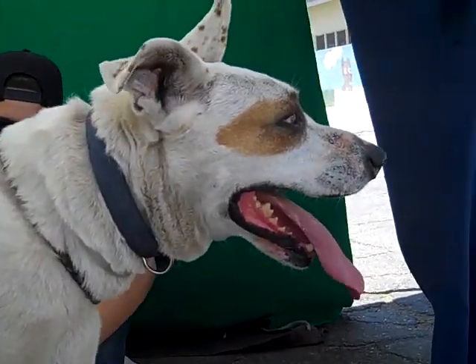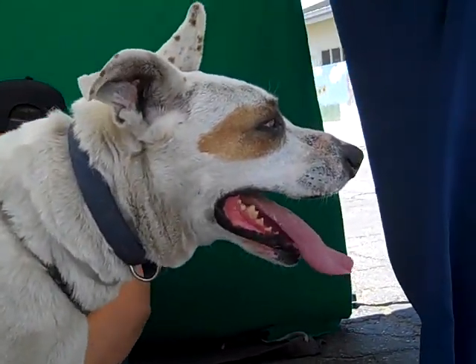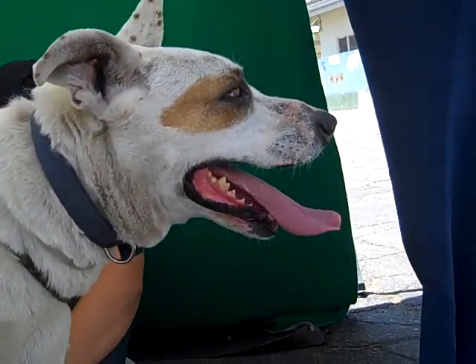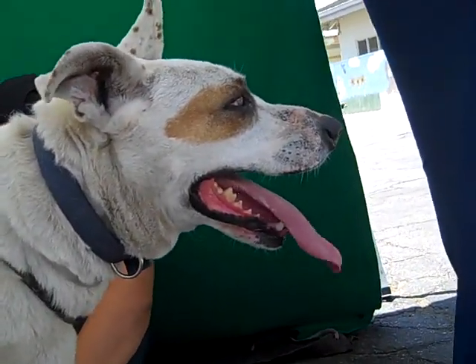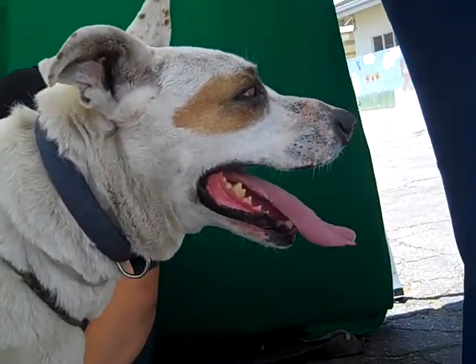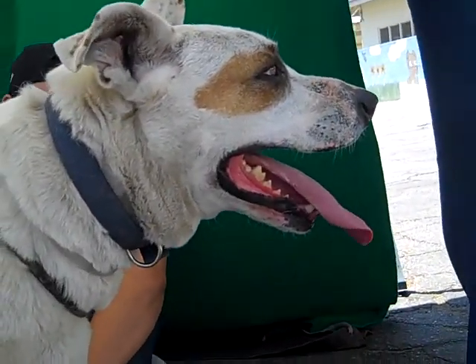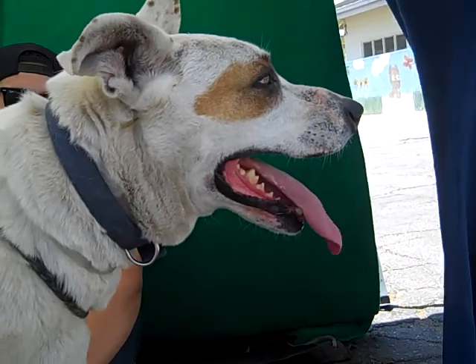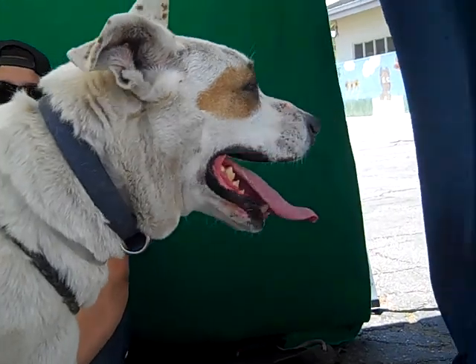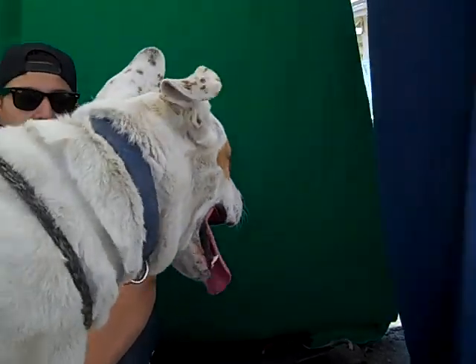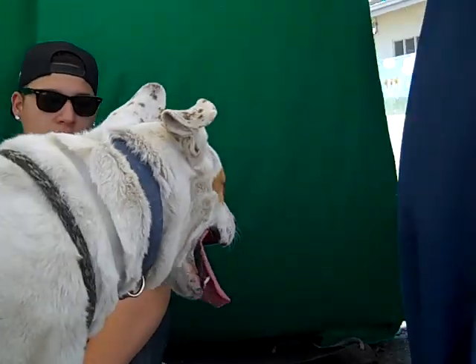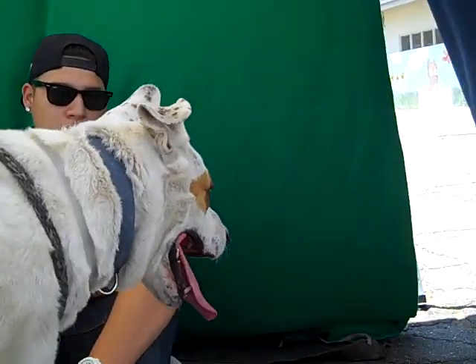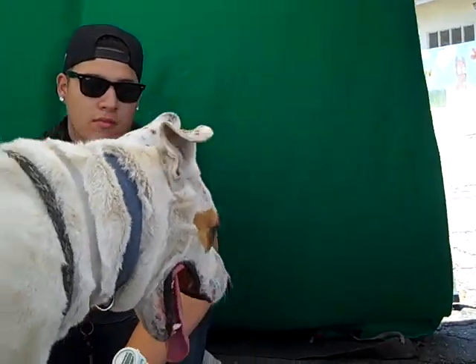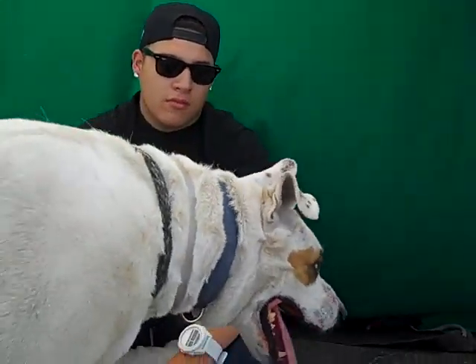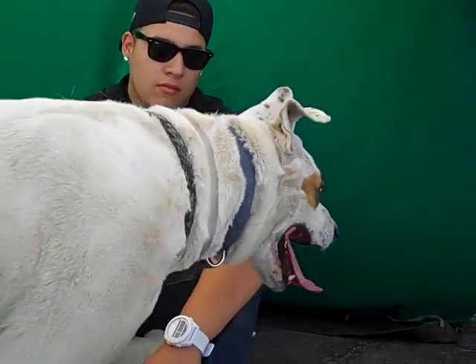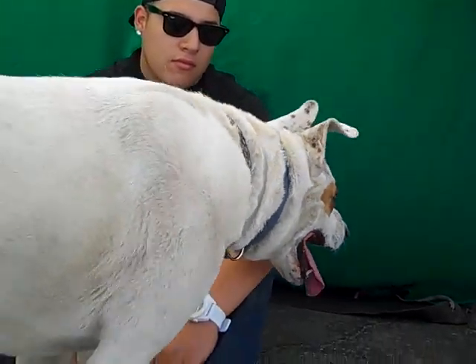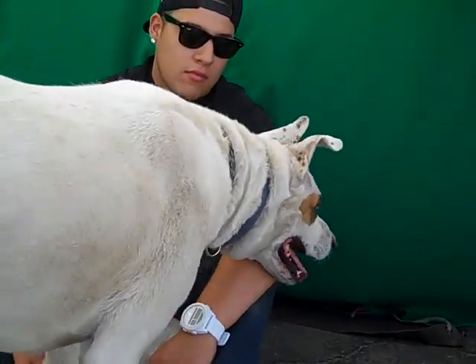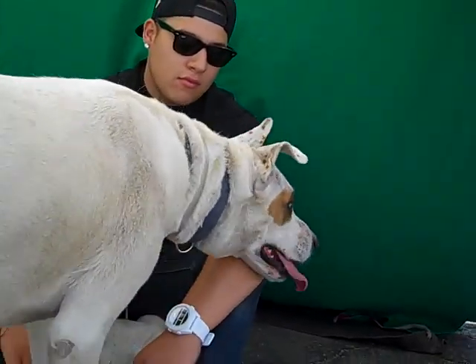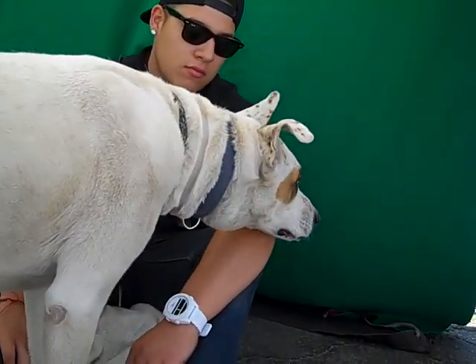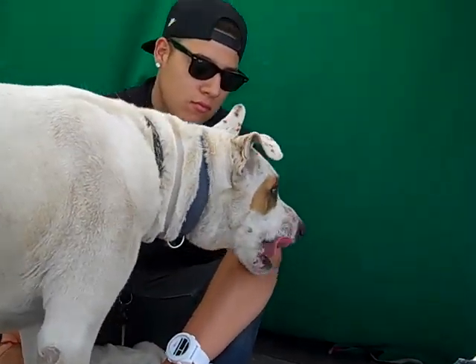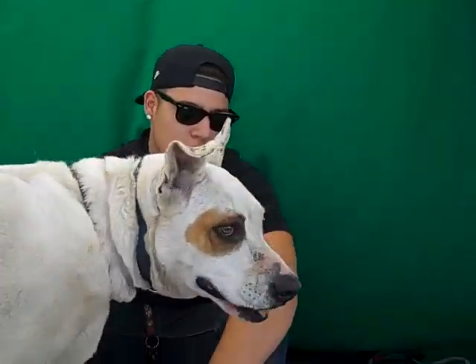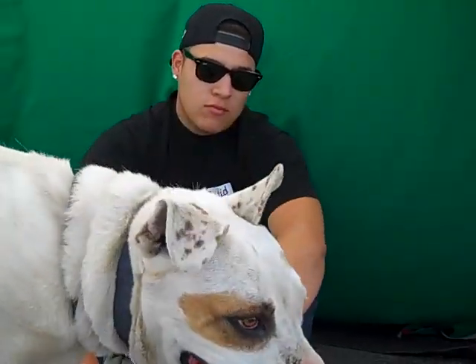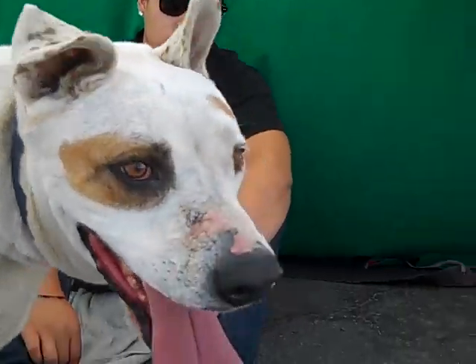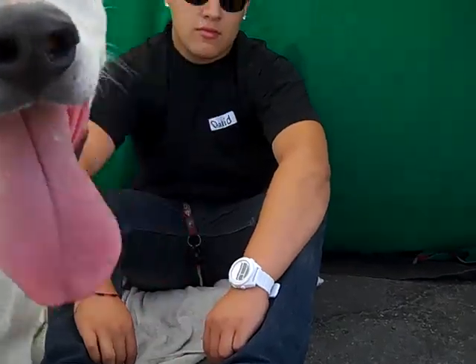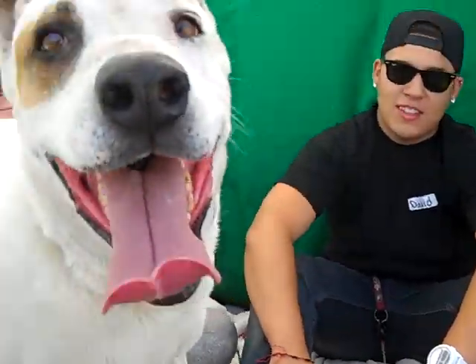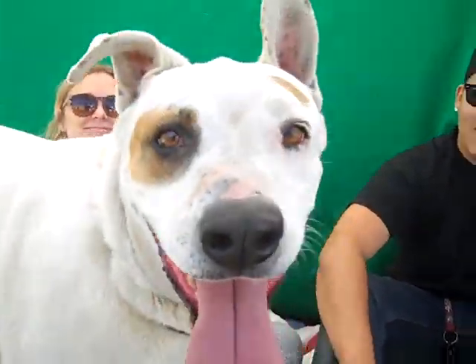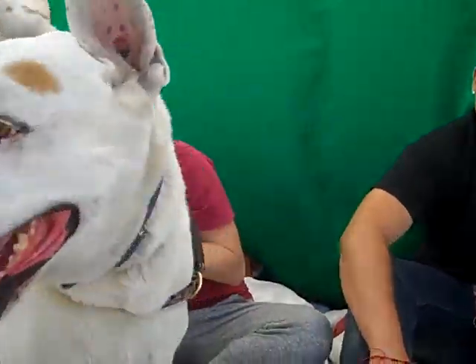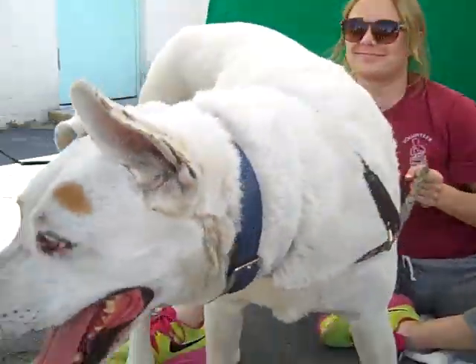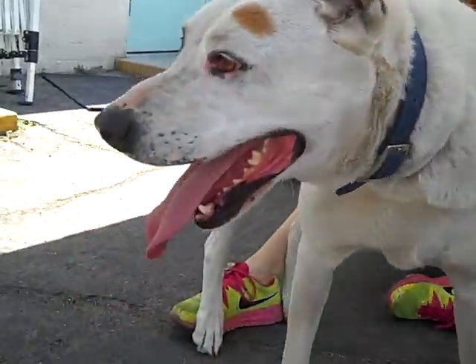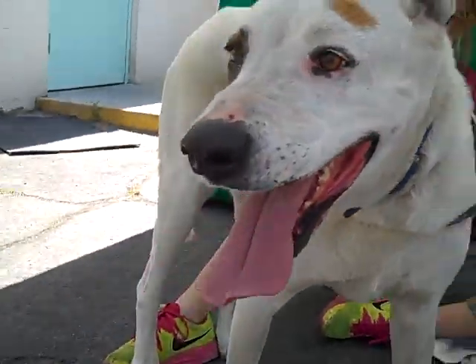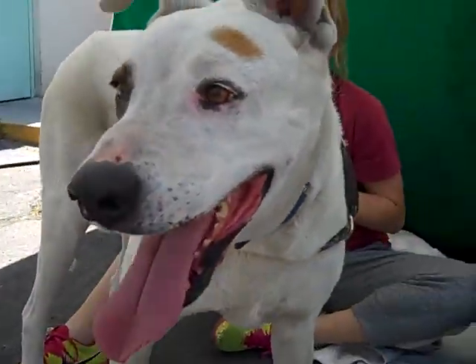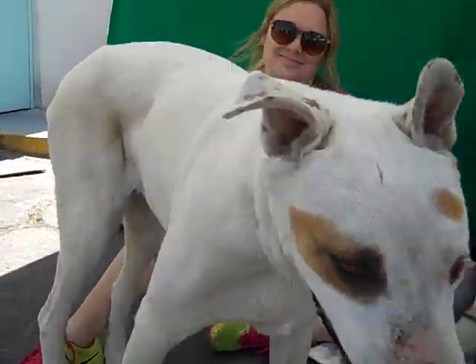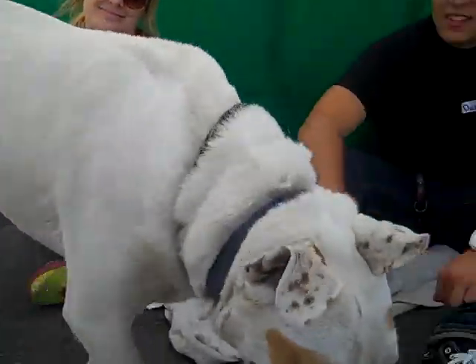So come on out and meet Monrovia today at the Baldwin Park shelter — don't go to the Monrovia shelter. Her name is Monrovia but she's at the Baldwin Park shelter. Bye bye sweet girl.